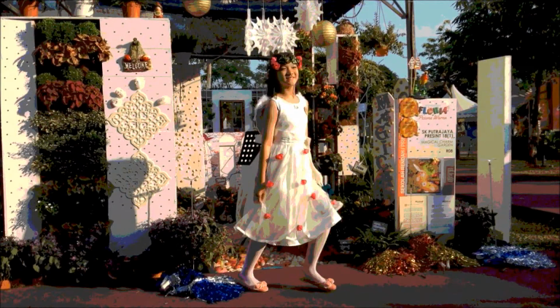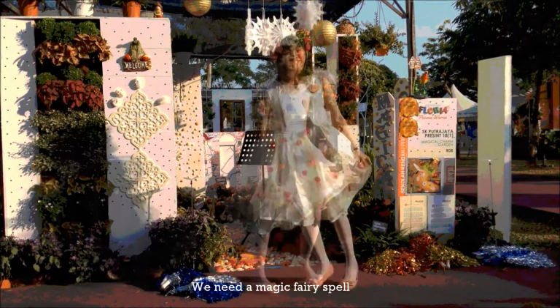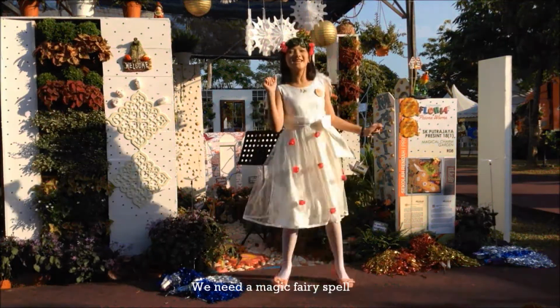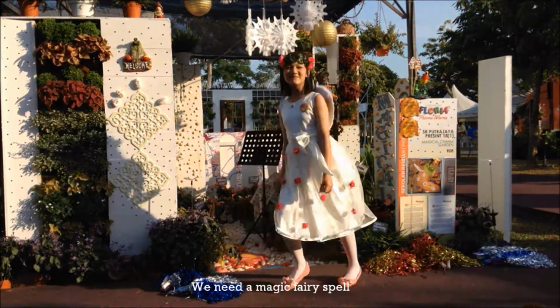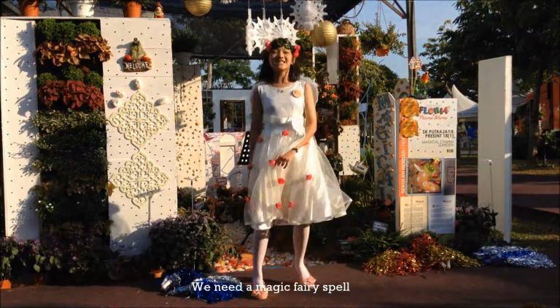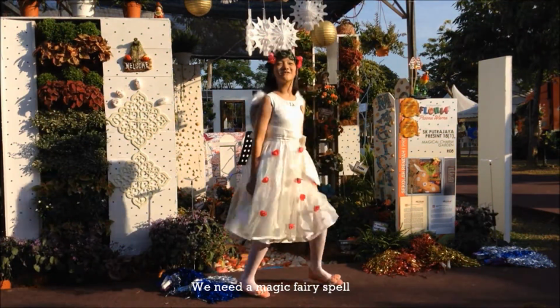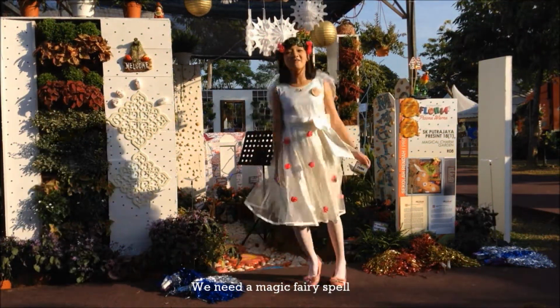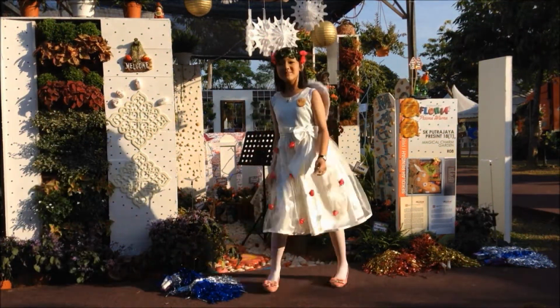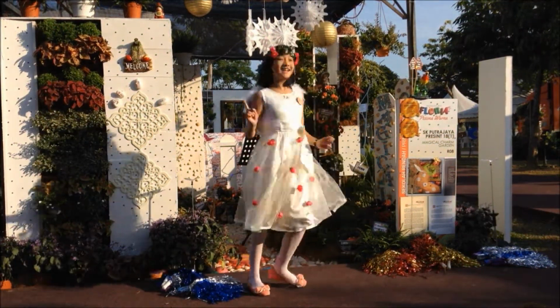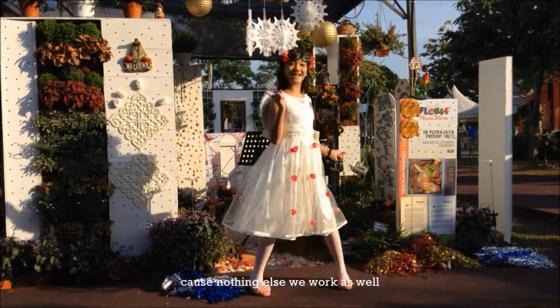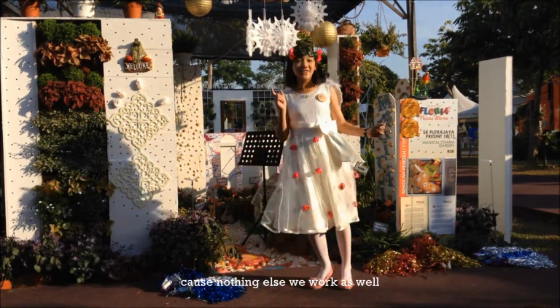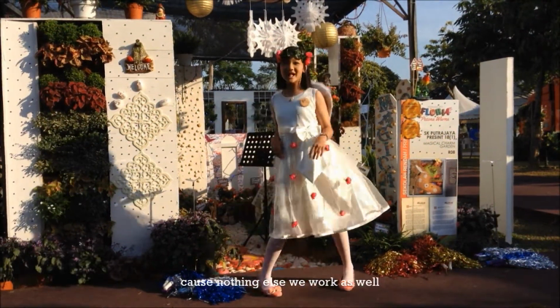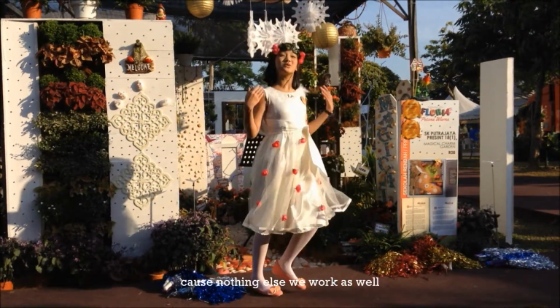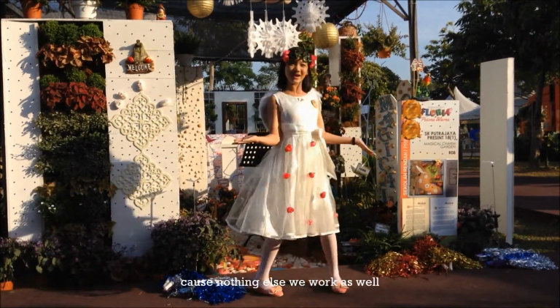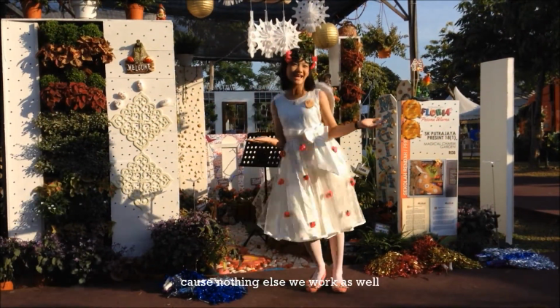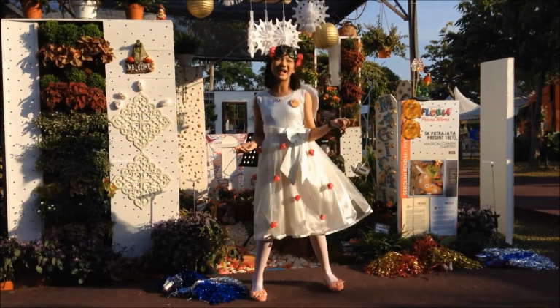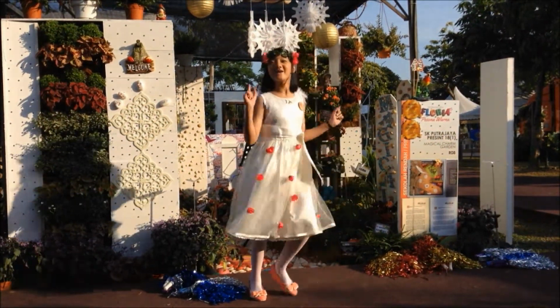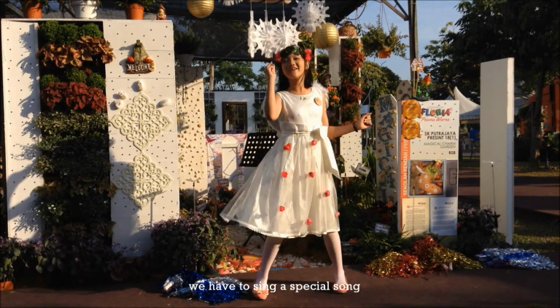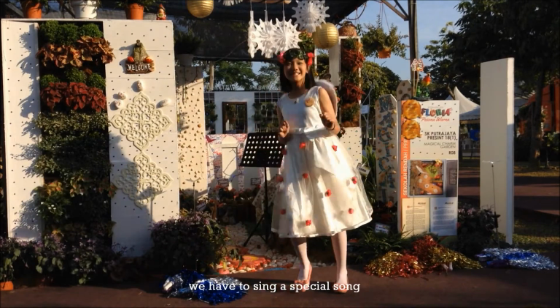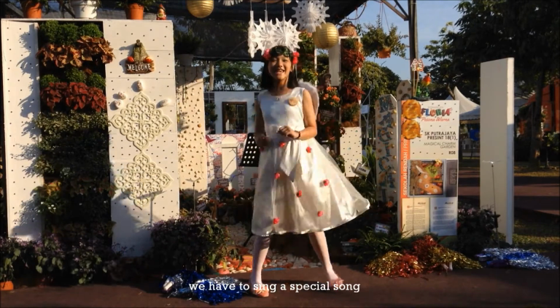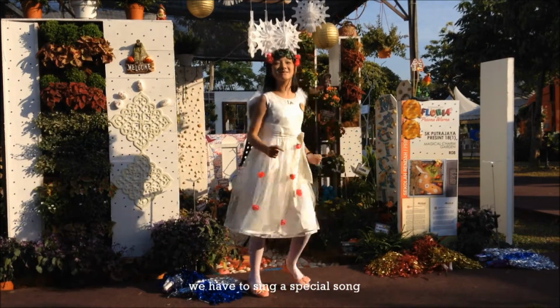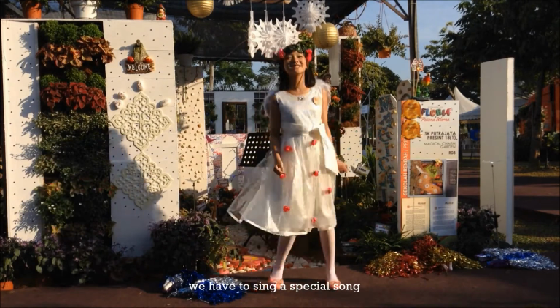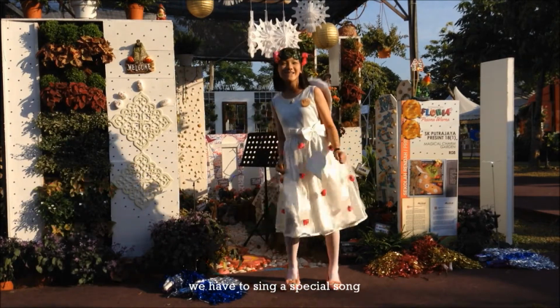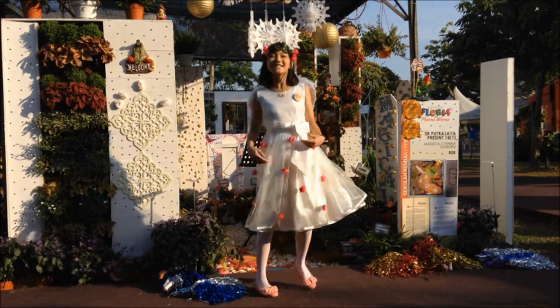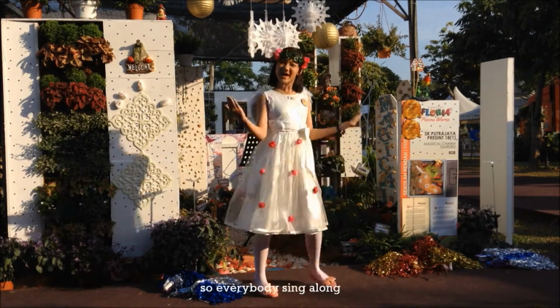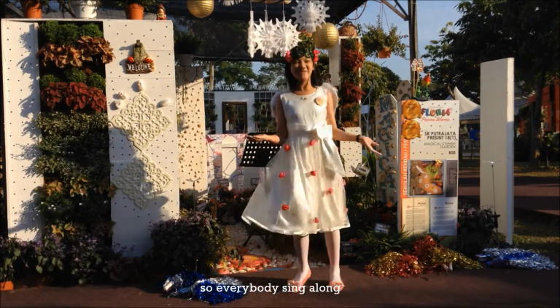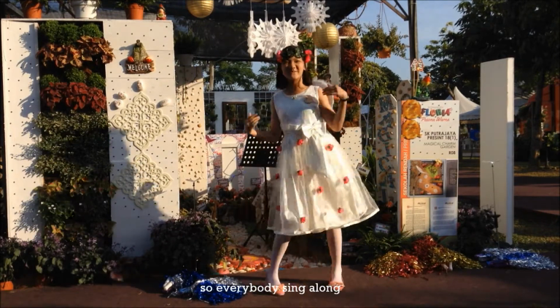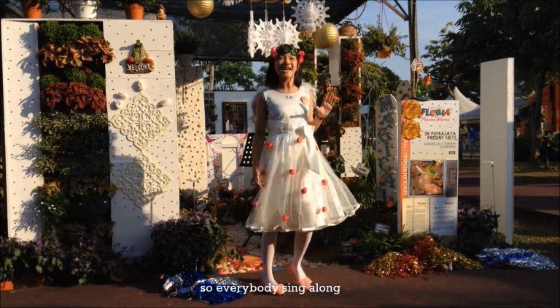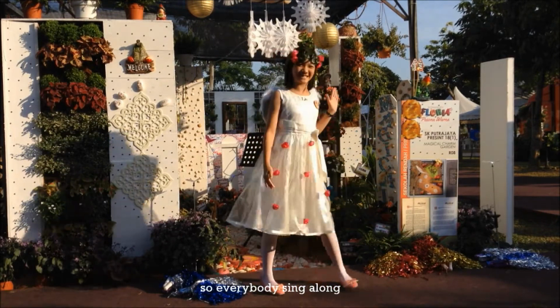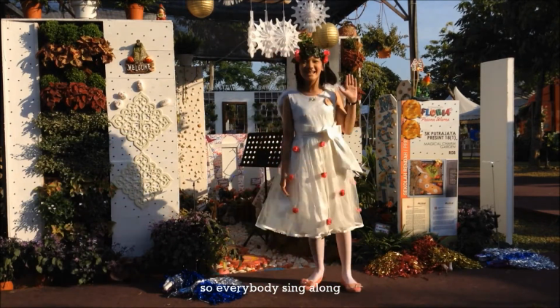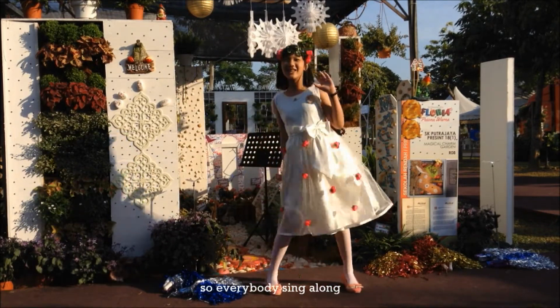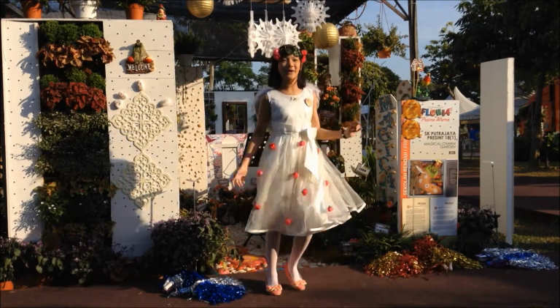We need a magic fairy spell, cause nothing else will work as well. We have to sing a special song, so everybody sing along.